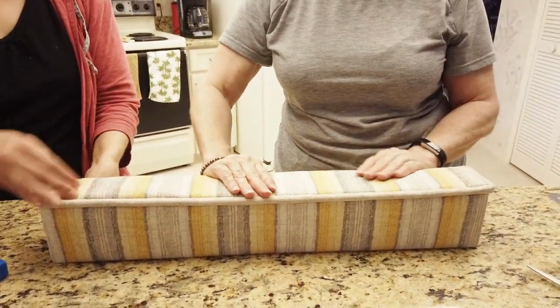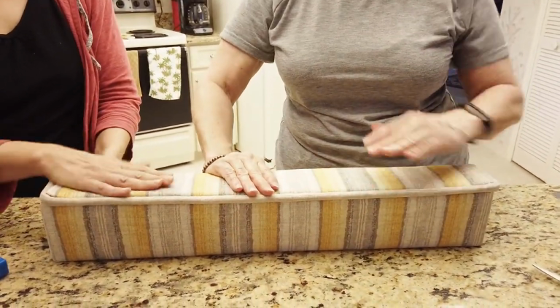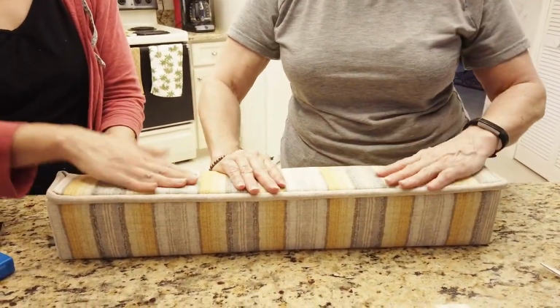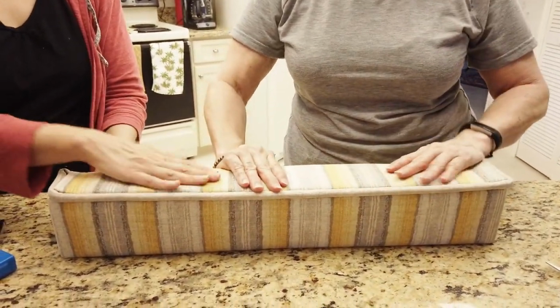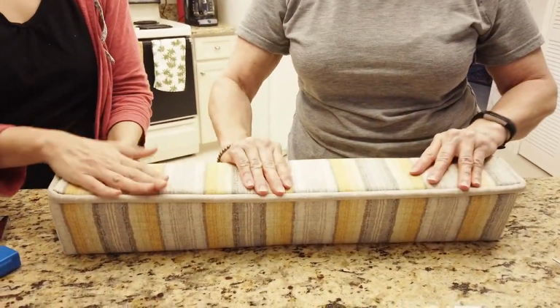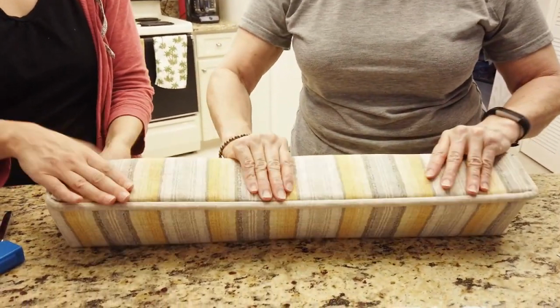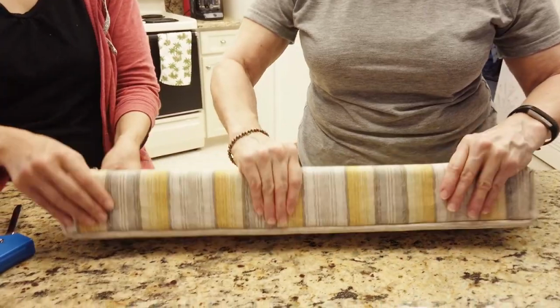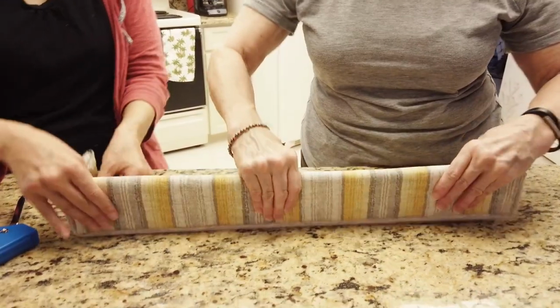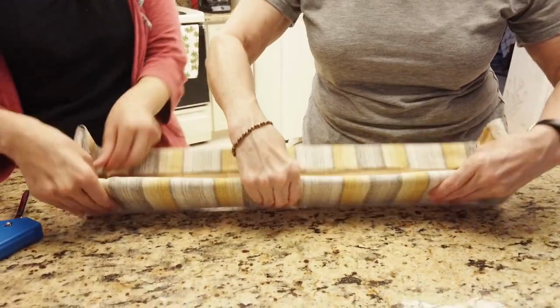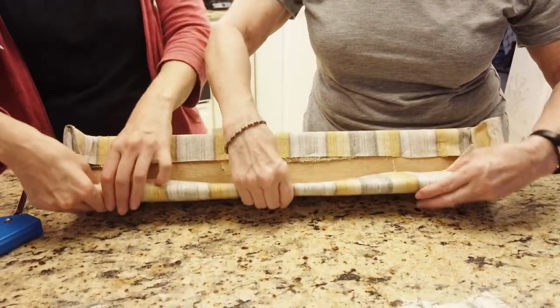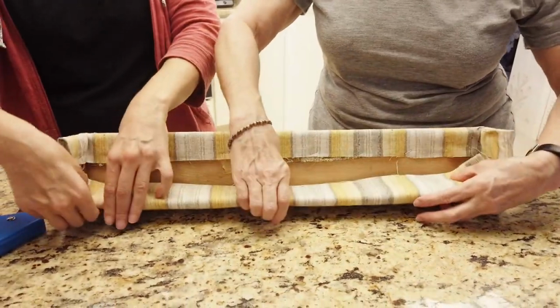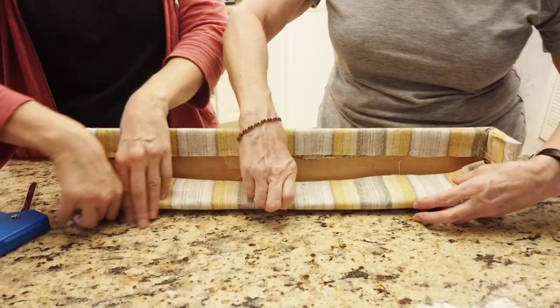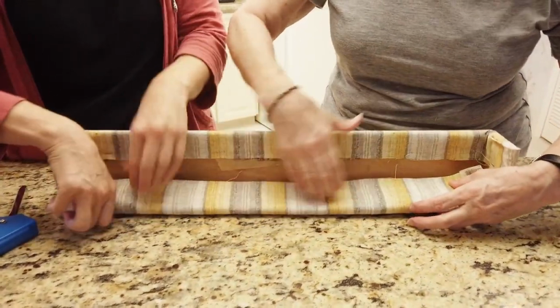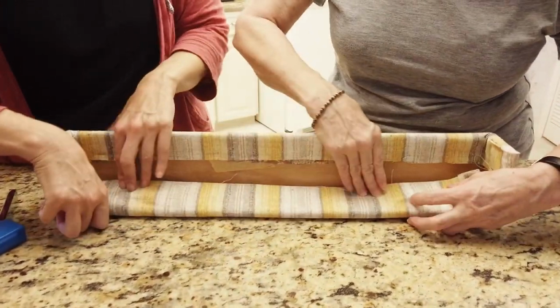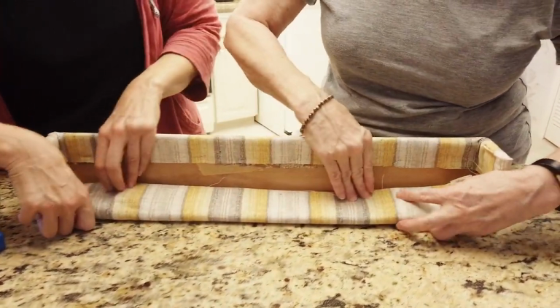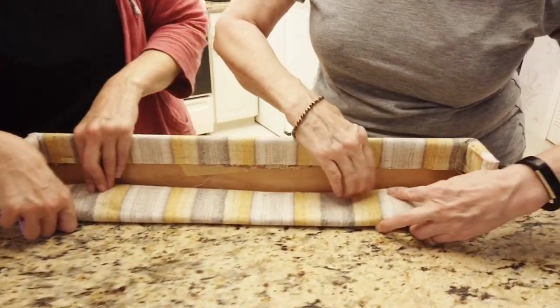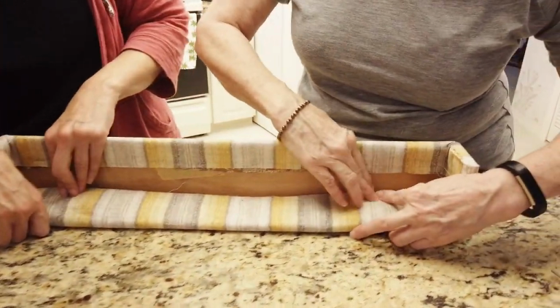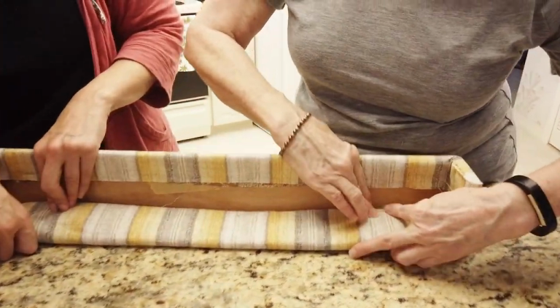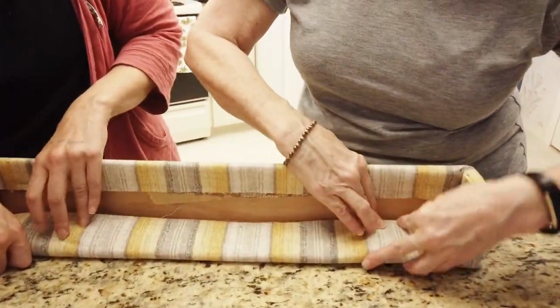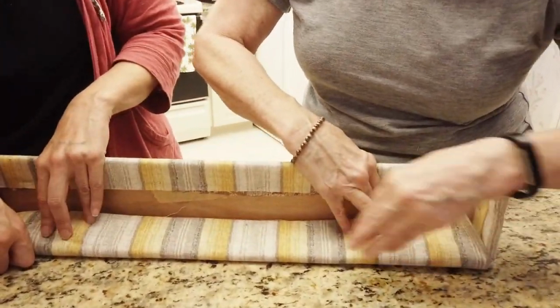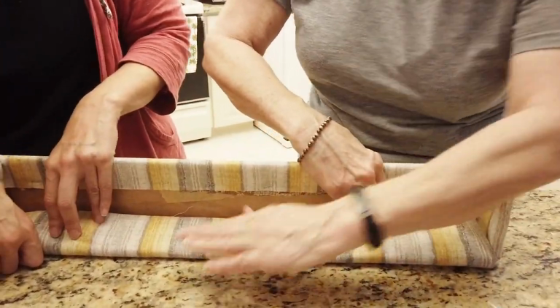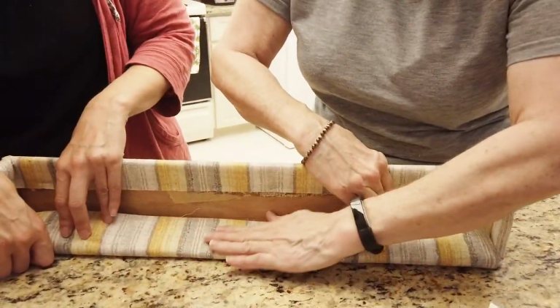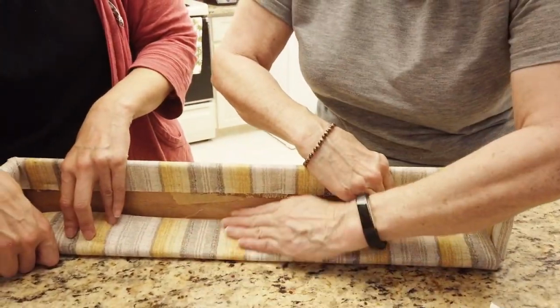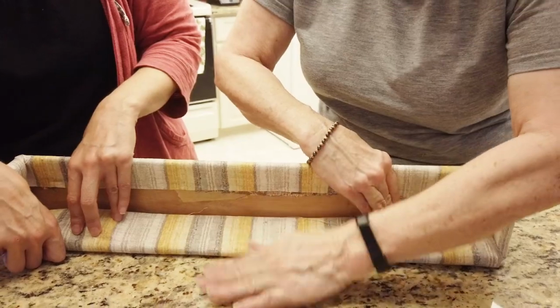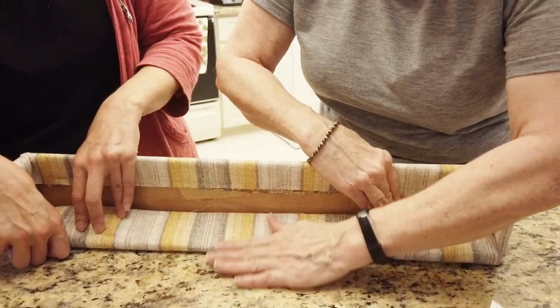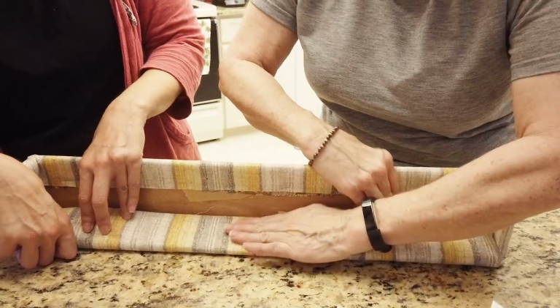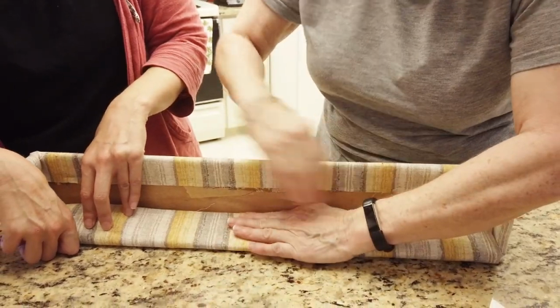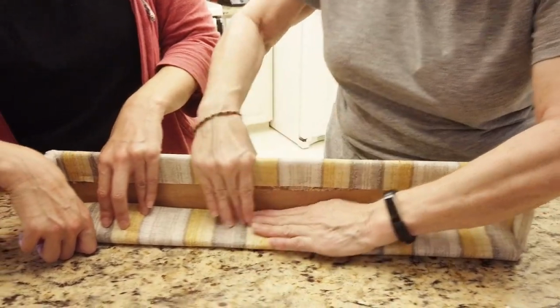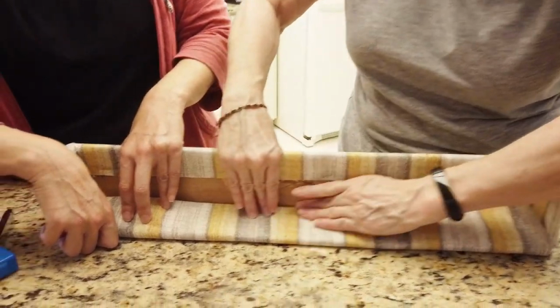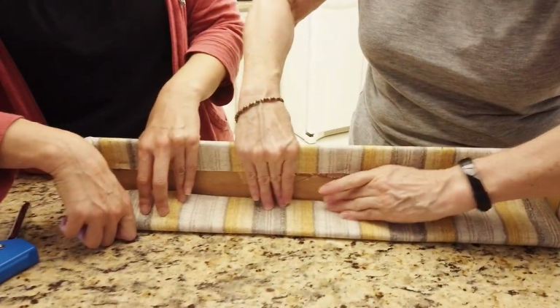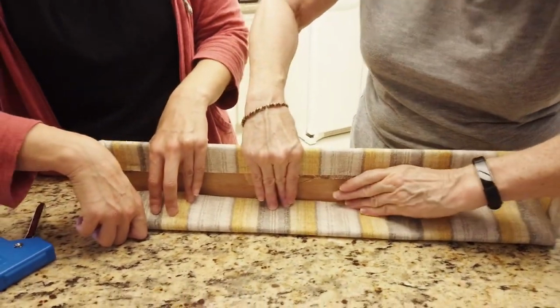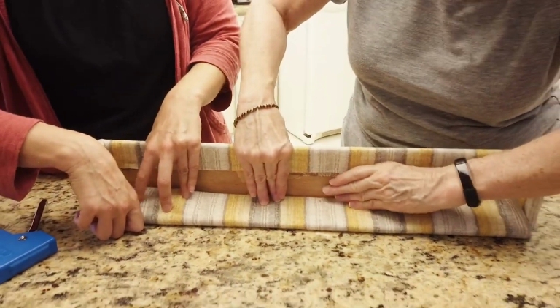Take the original fabric and just wrap it — wrap it nice. Then you flip it over and staple it in there. Make sure it's tight and staple it in nice.